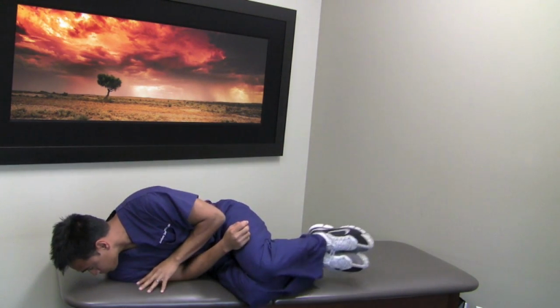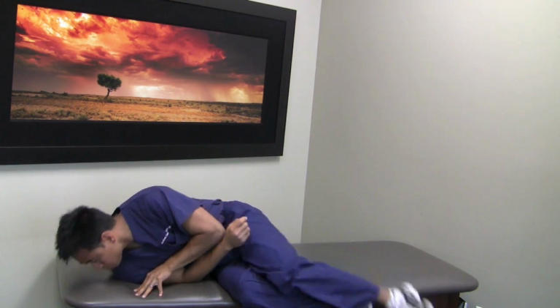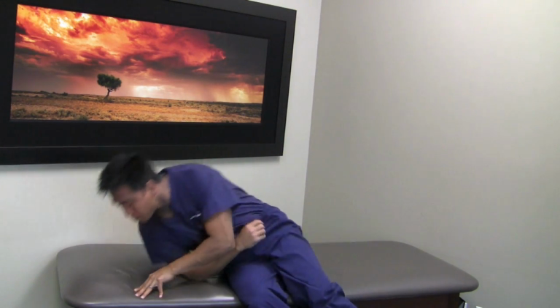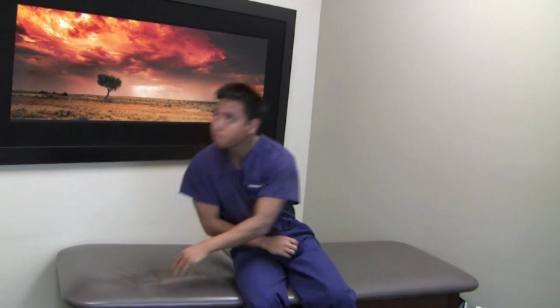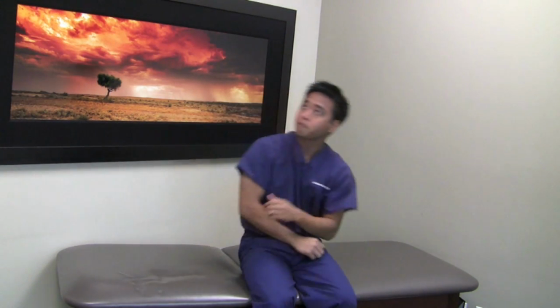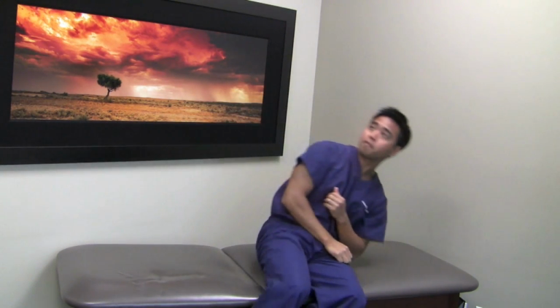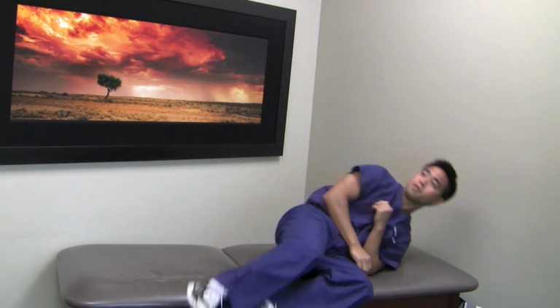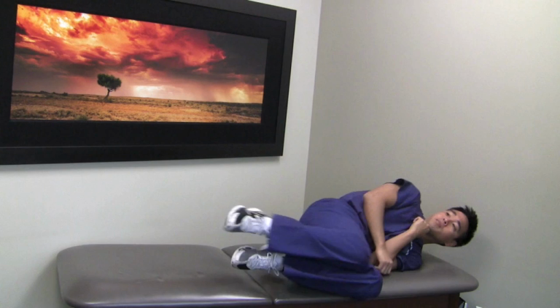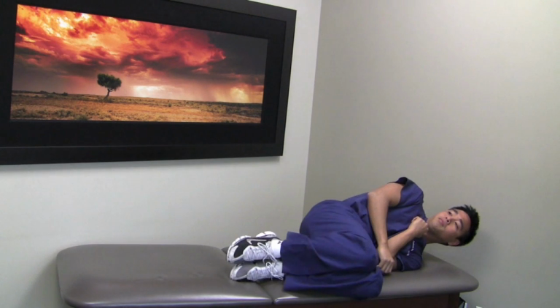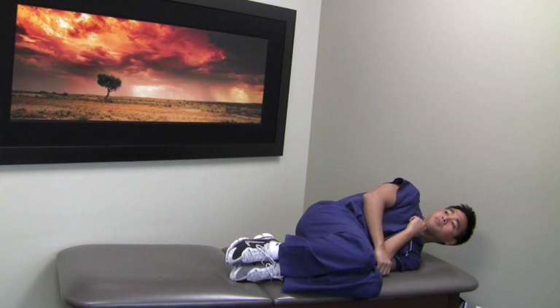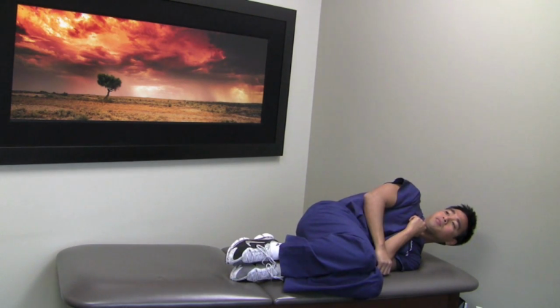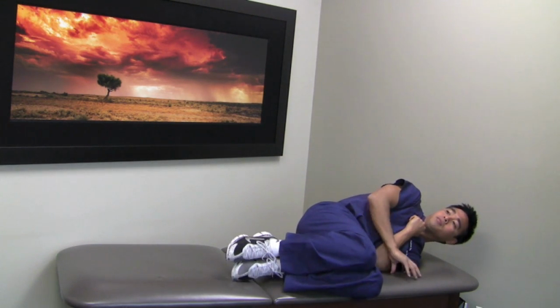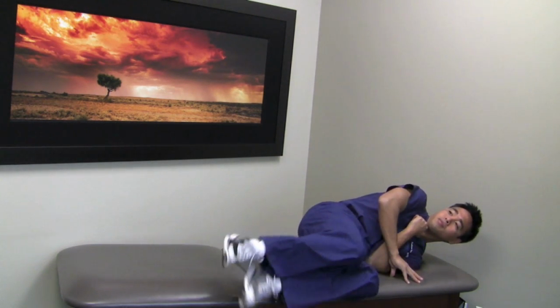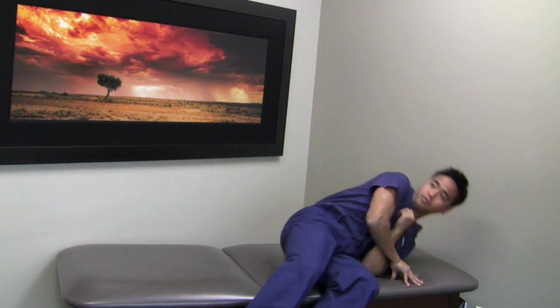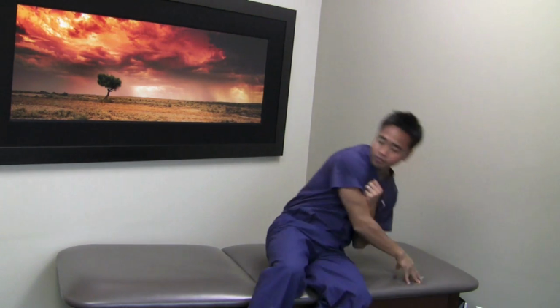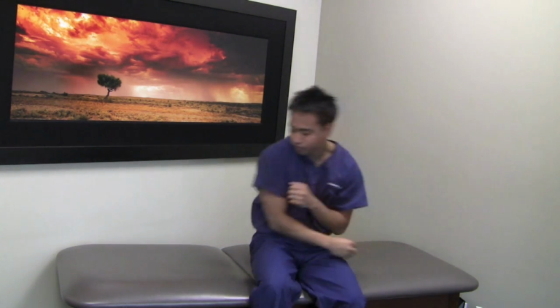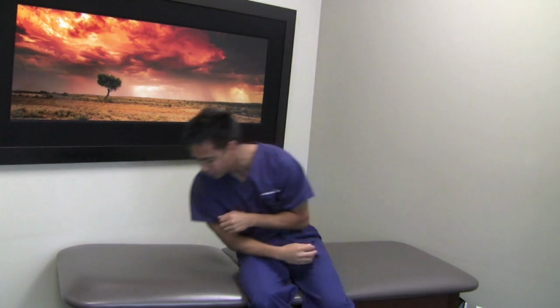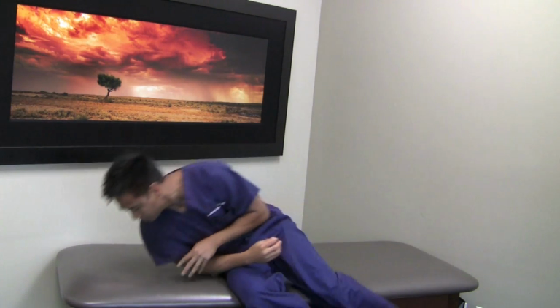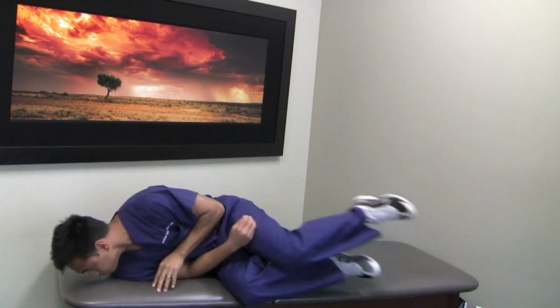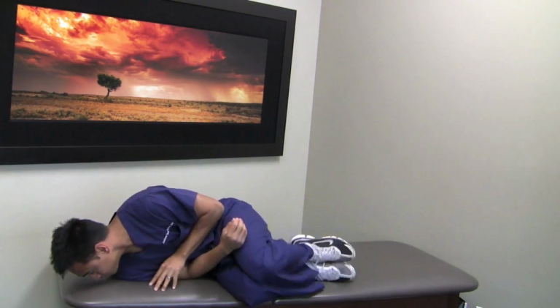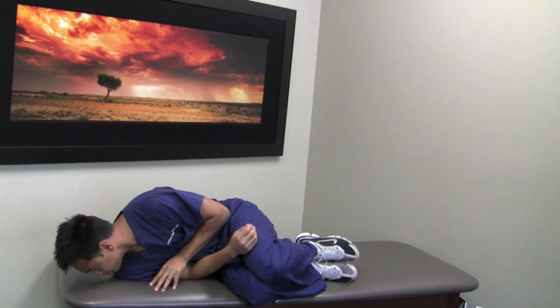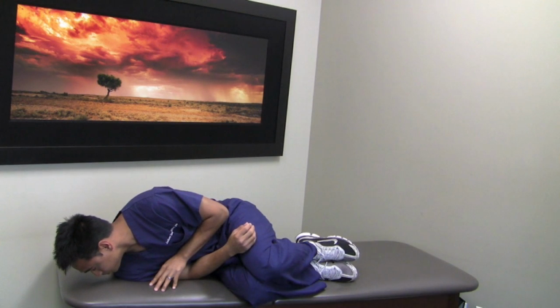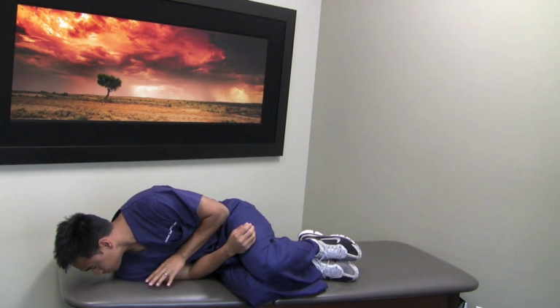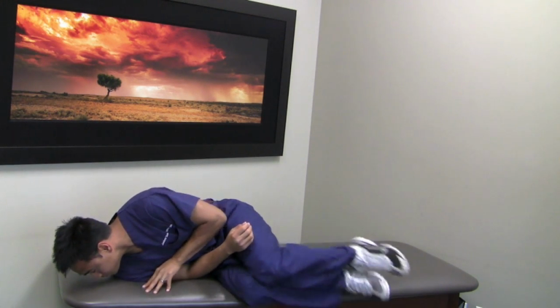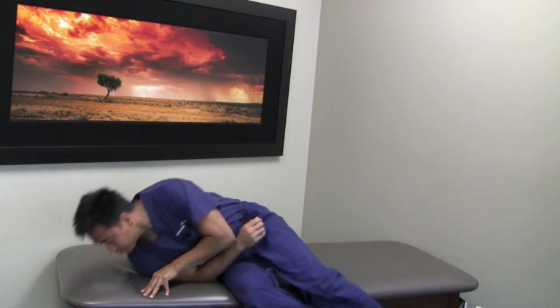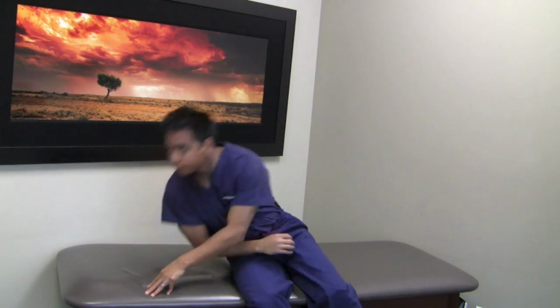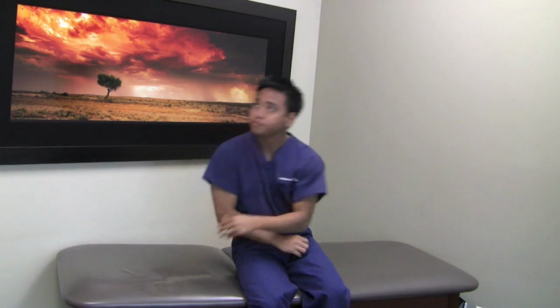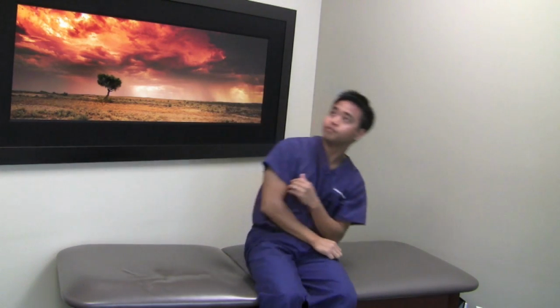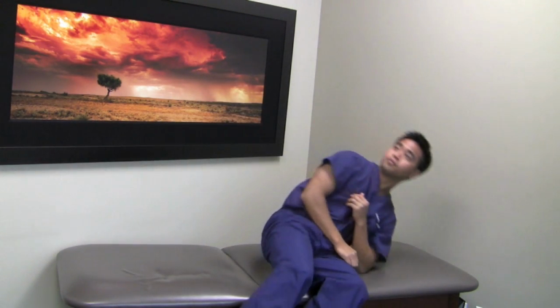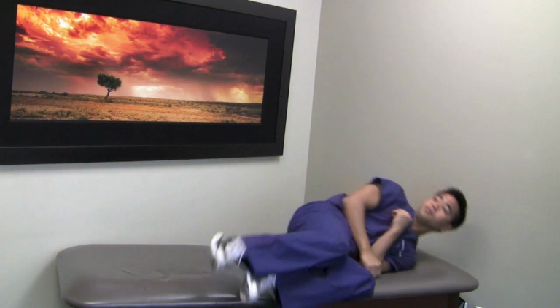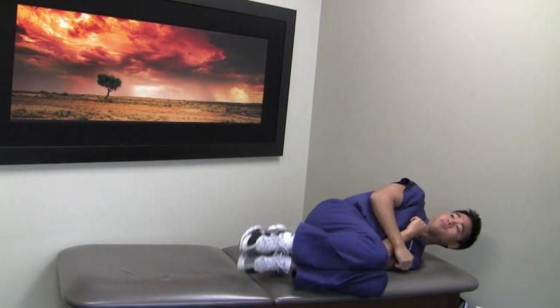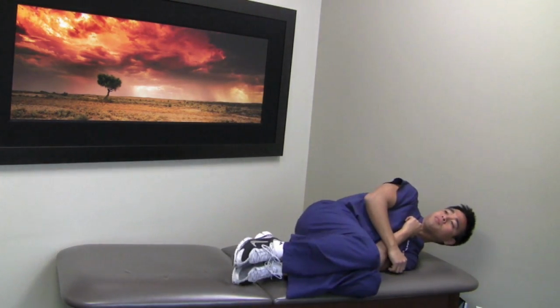Again, hold each position for less than 10 seconds each. When bringing your head down to the left, you may experience worsening vertigo, so make sure that you have someone supervising you or that you're in a place where you can't fall off the table or bed.